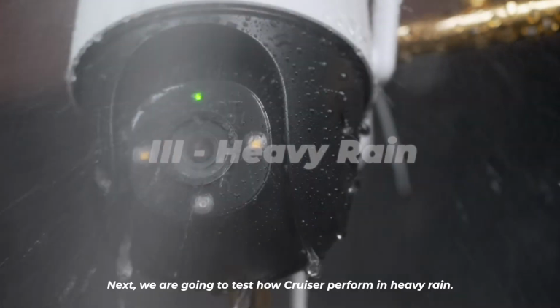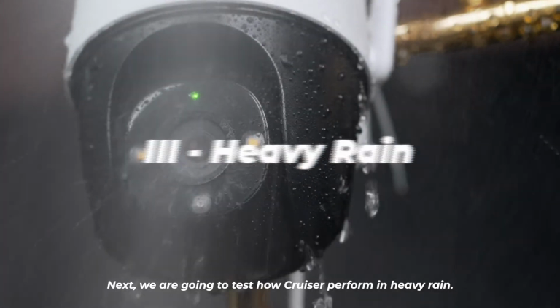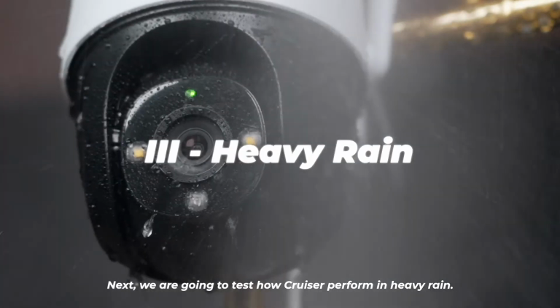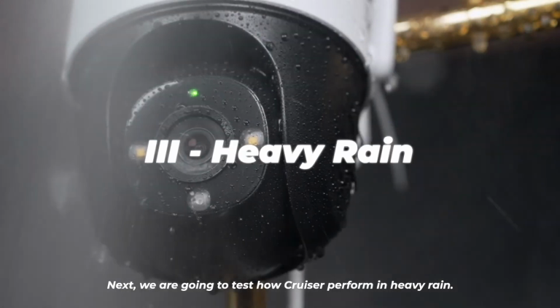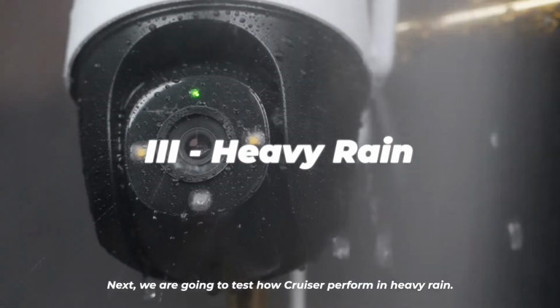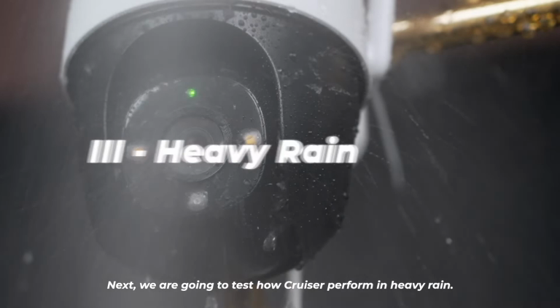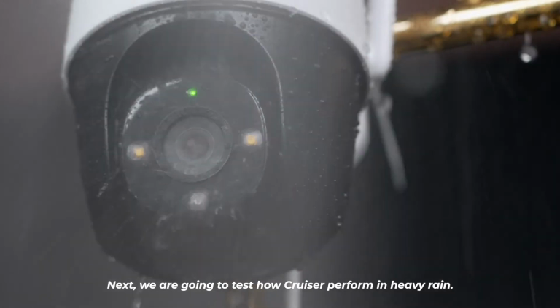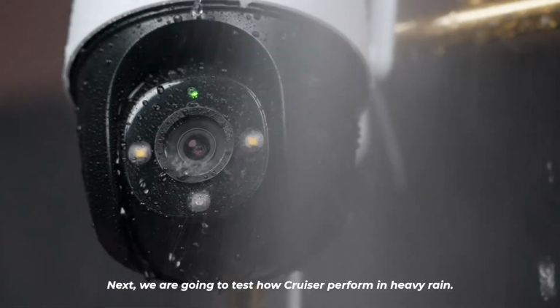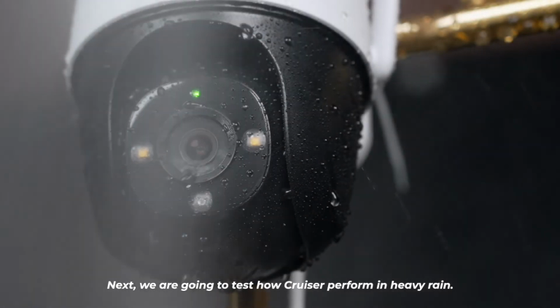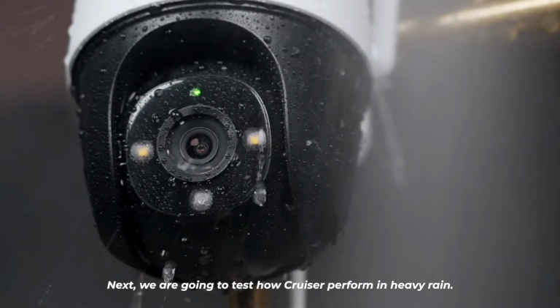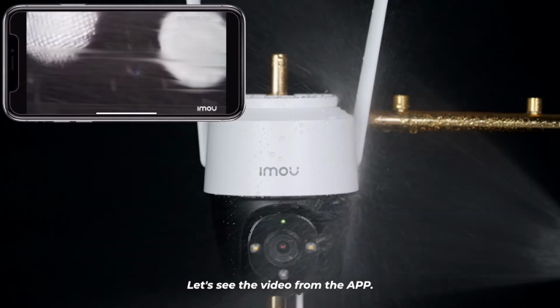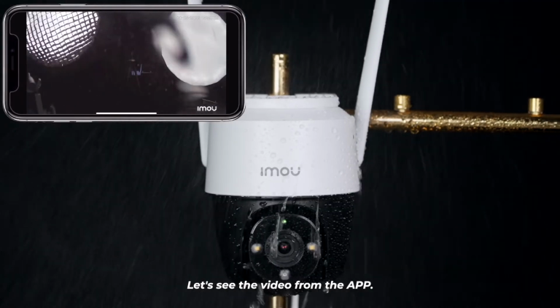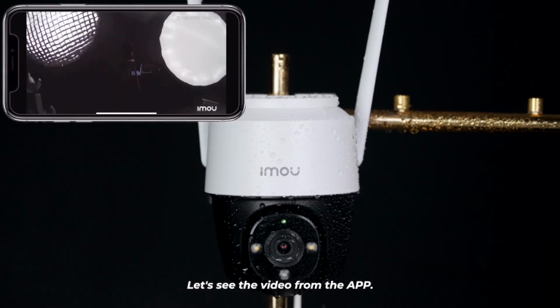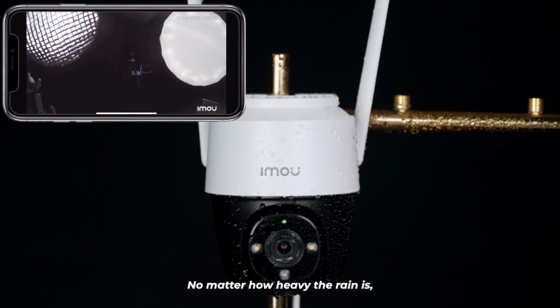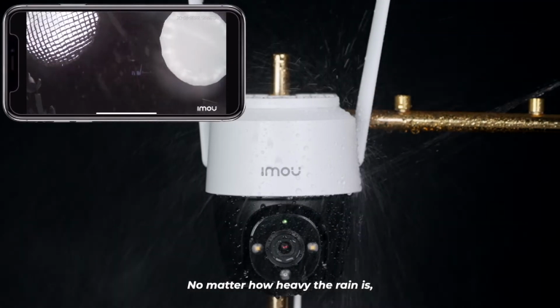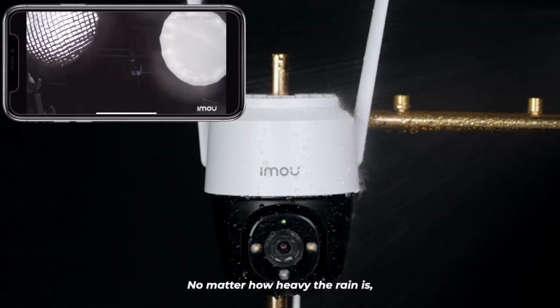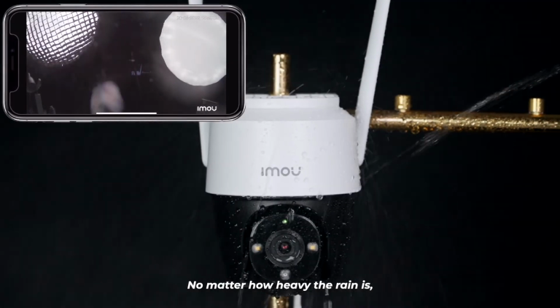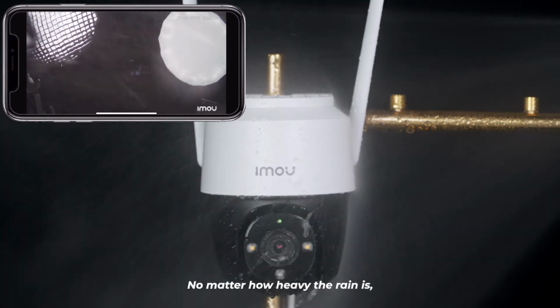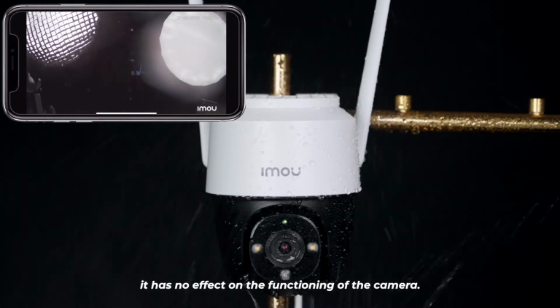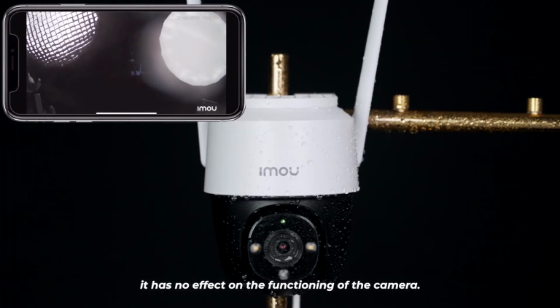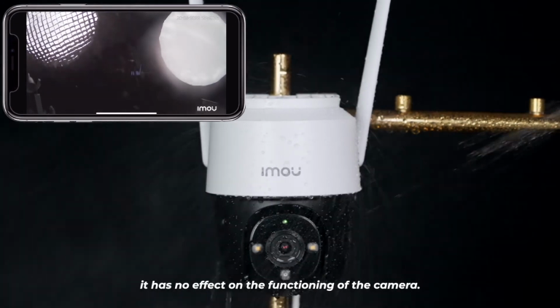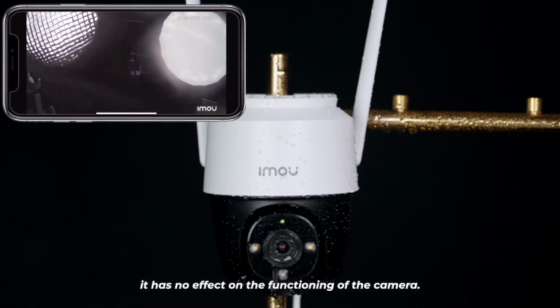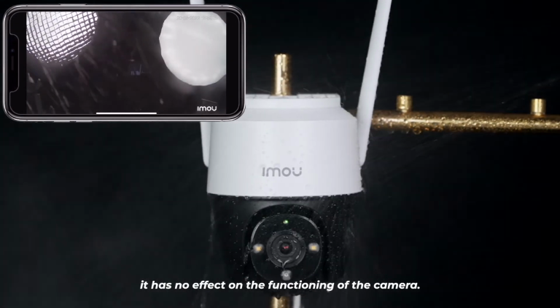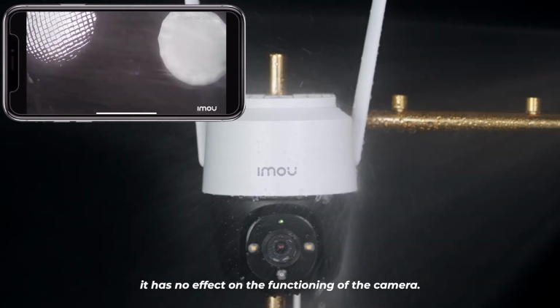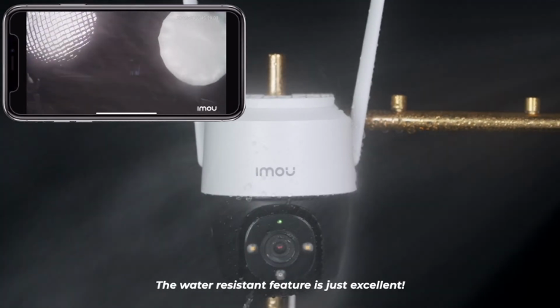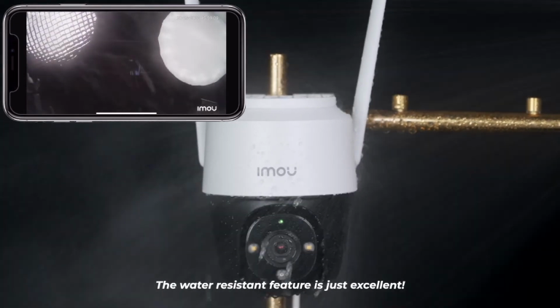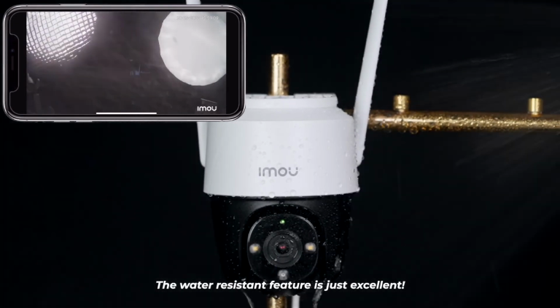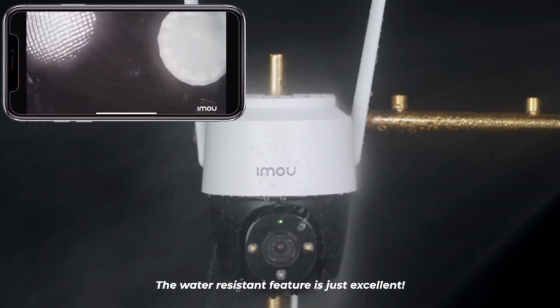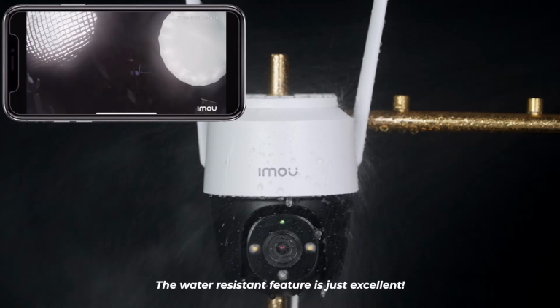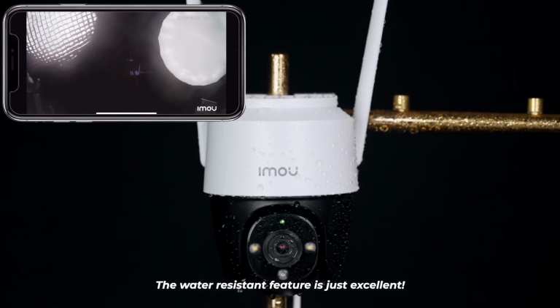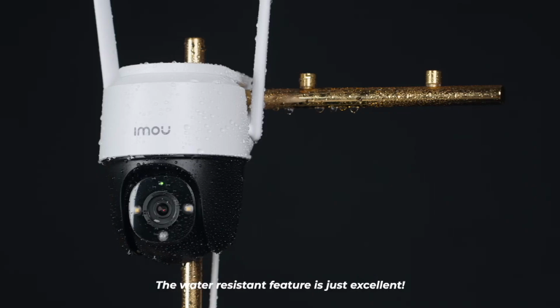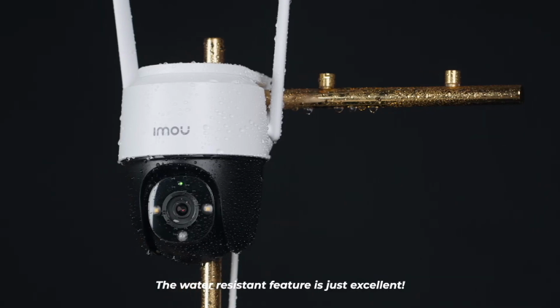Next, we're going to test how Cruiser performs in heavy rain. Let's see the video from the app. No matter how heavy the rain is, it has no effect on the functioning of the camera. The water-resistant feature is just excellent.